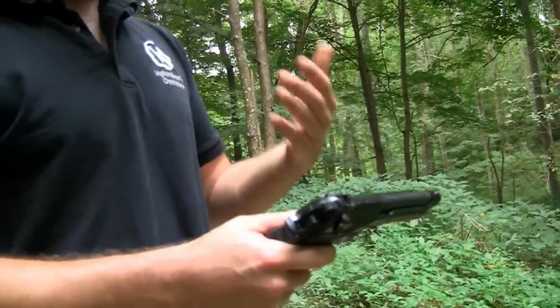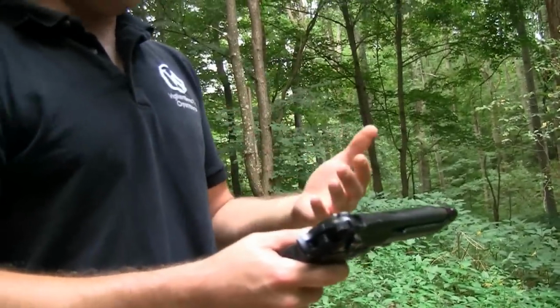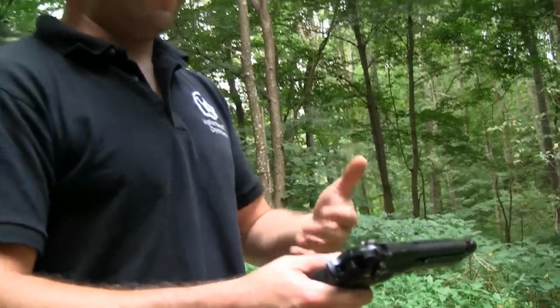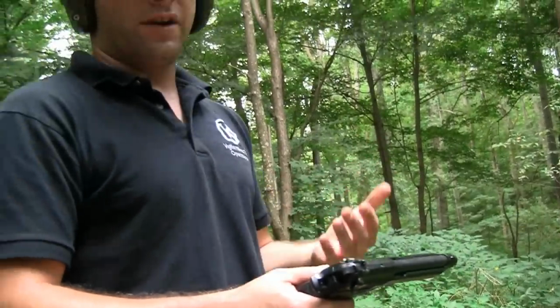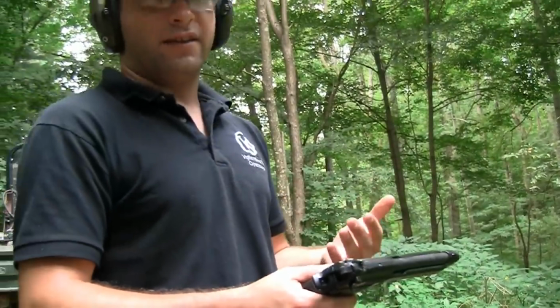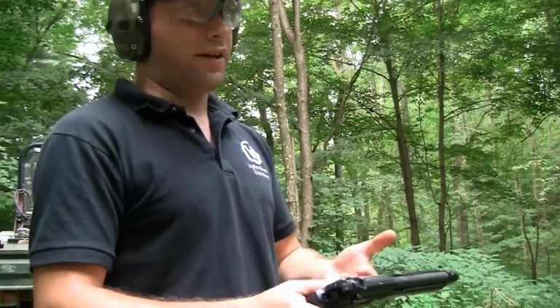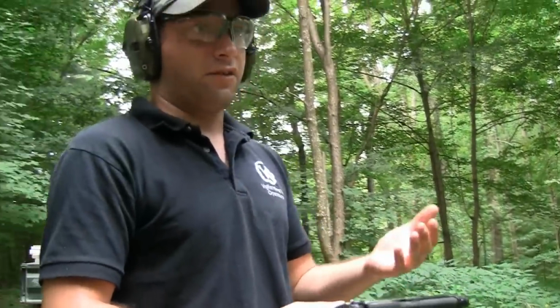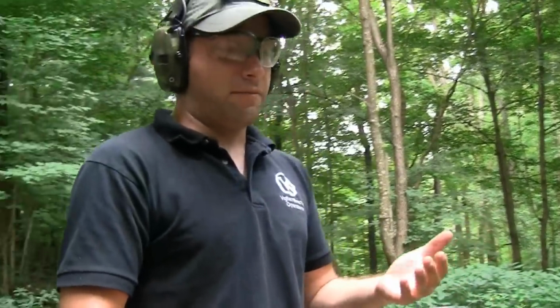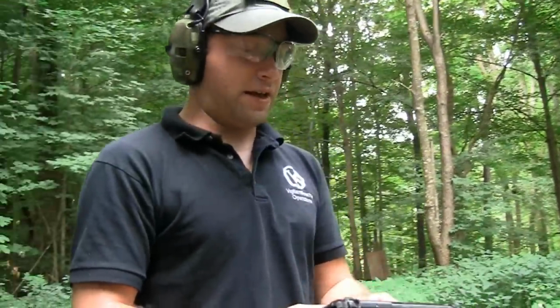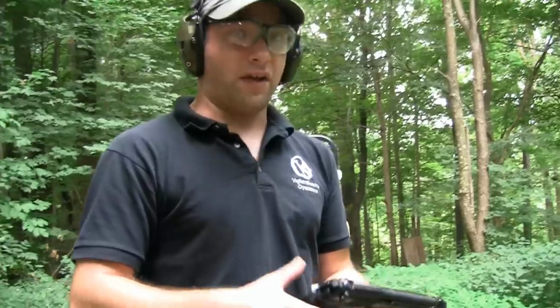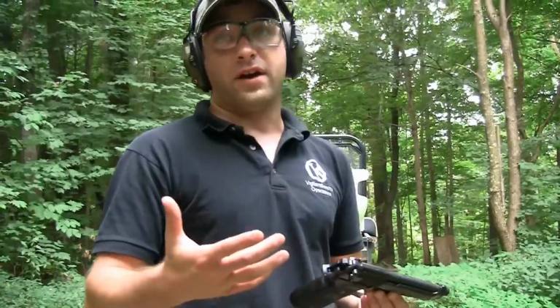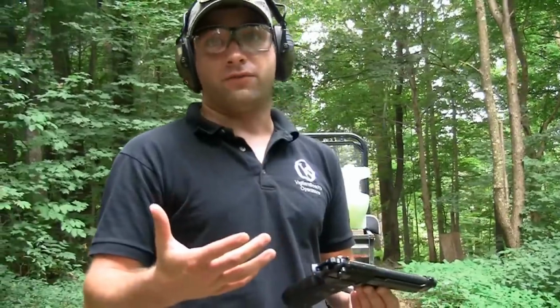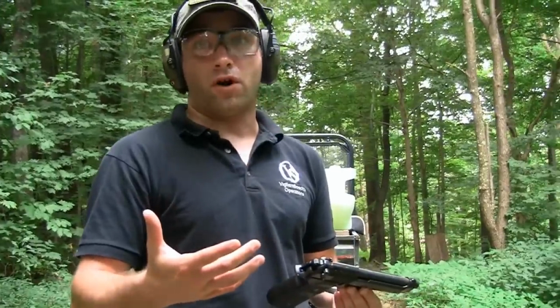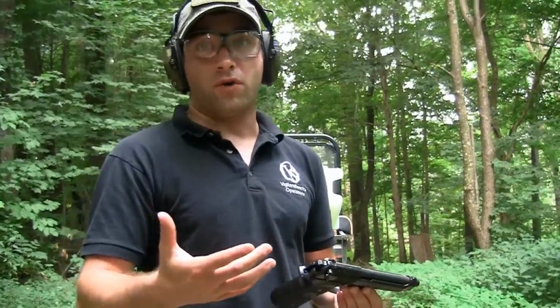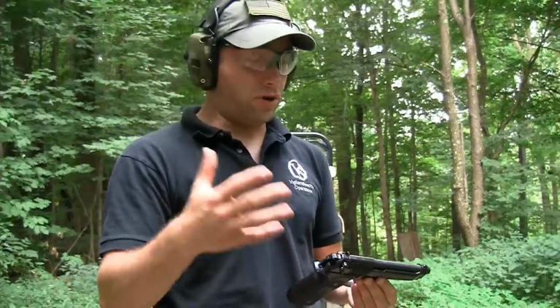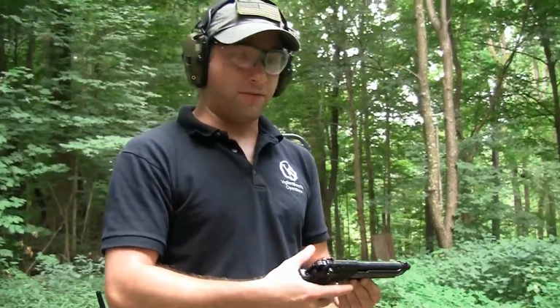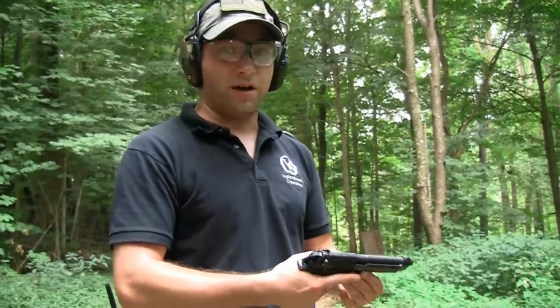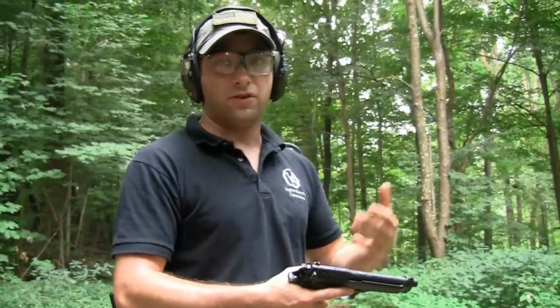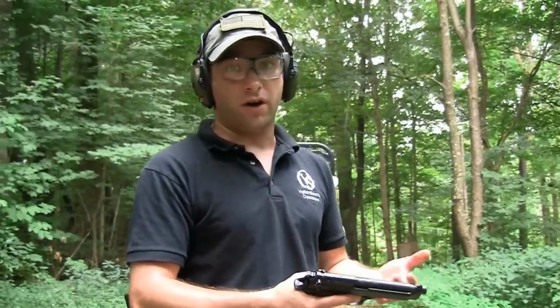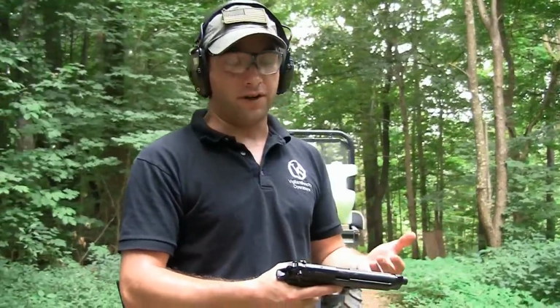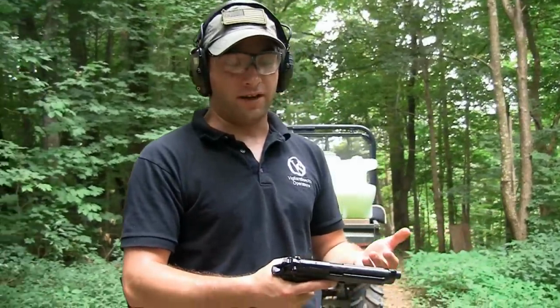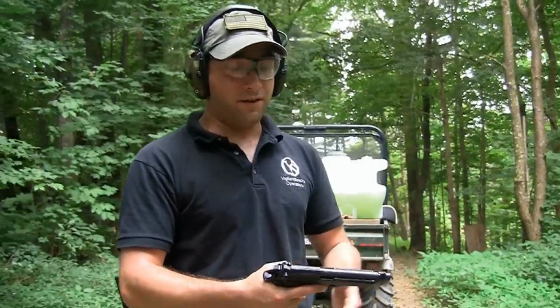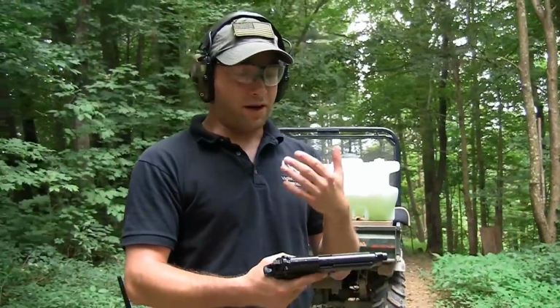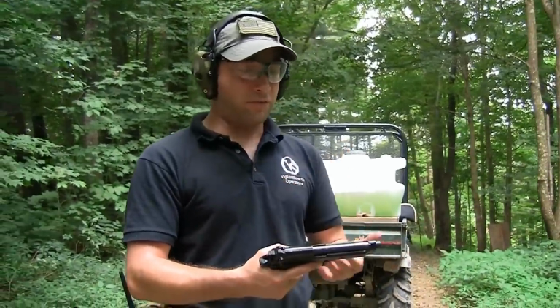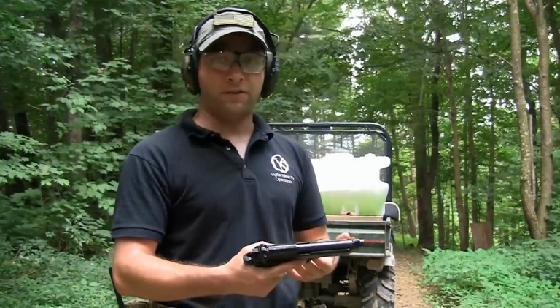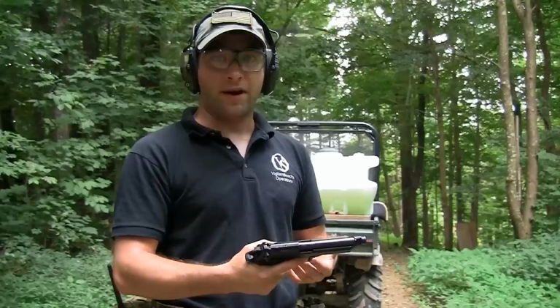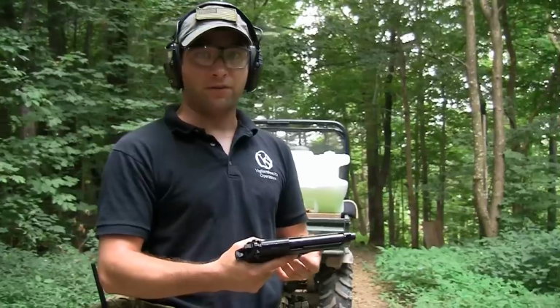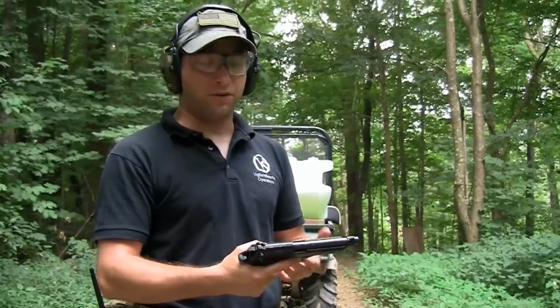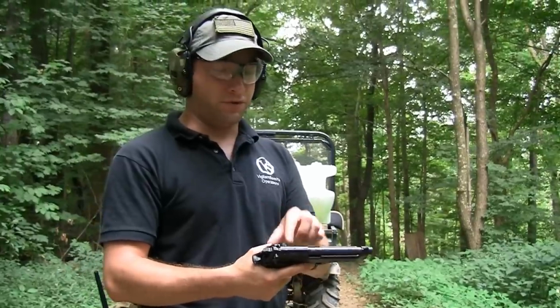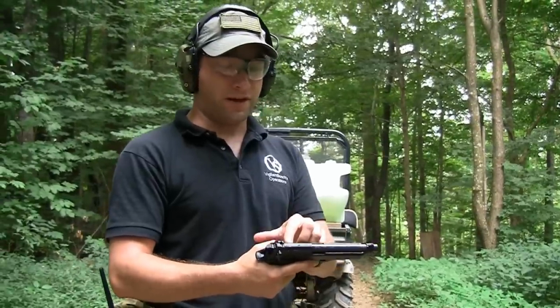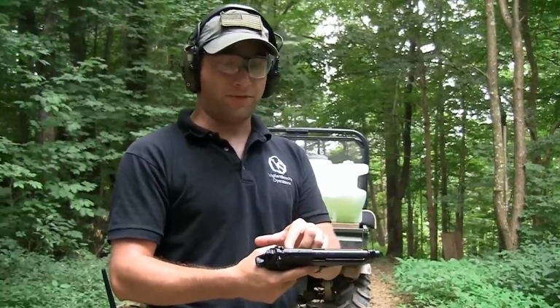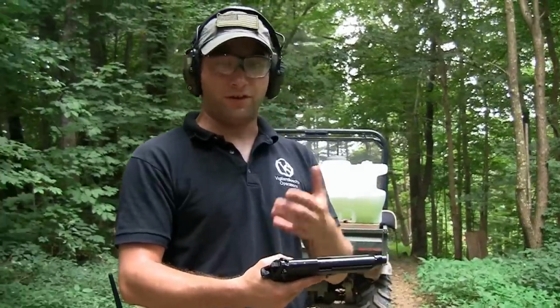That makes it a very good option if you would be in a disoriented state — say you're laying in bed and glass breaks at four o'clock in the morning, you go grabbing for your gun, maybe you do knock it off the nightstand. Most modern semi-automatic pistols do have that drop-safe feature, and this is not an exception to that.